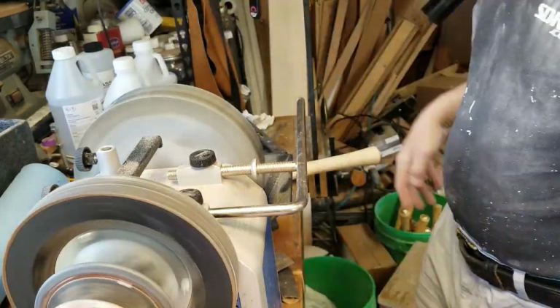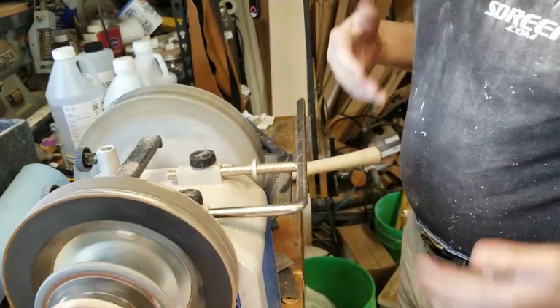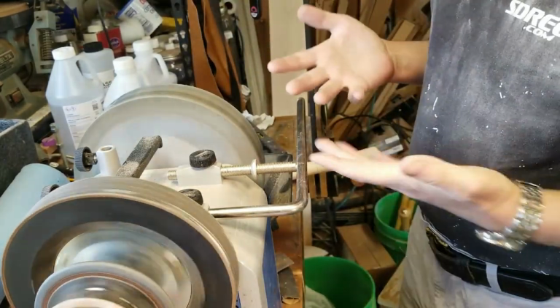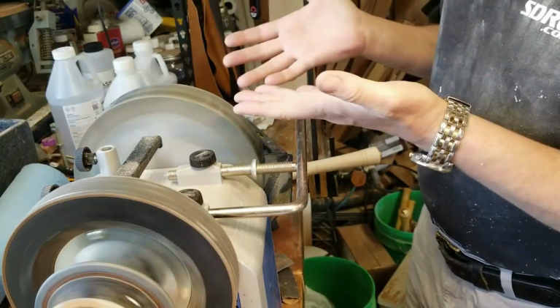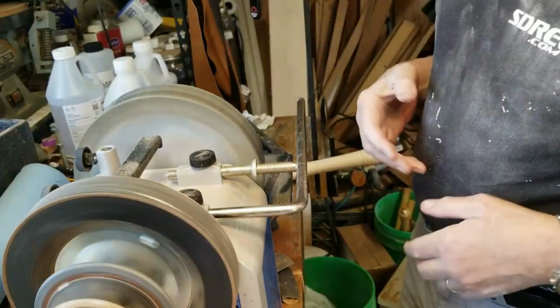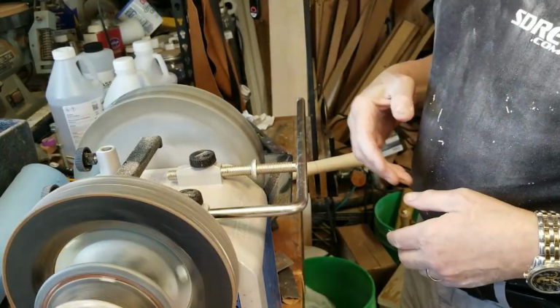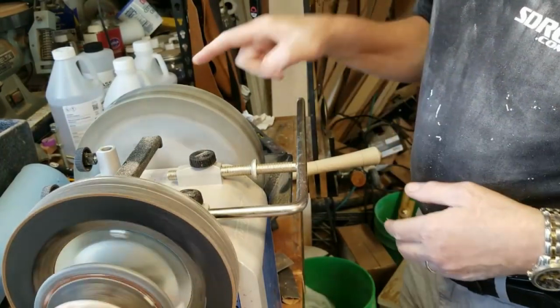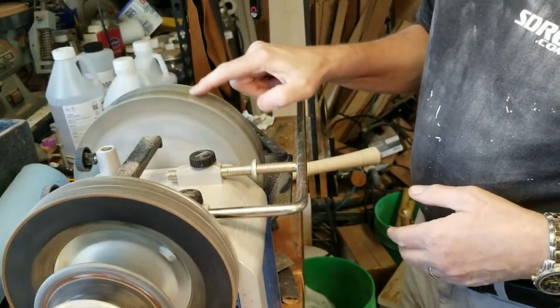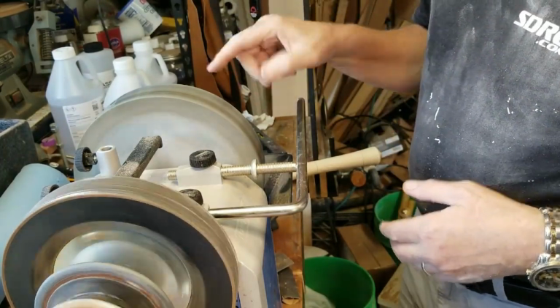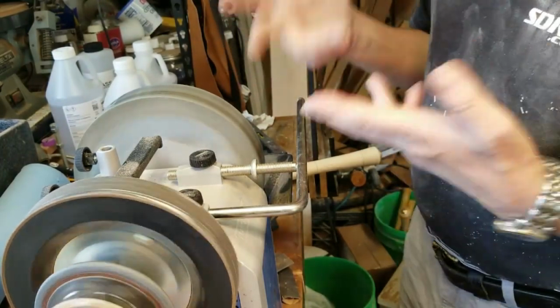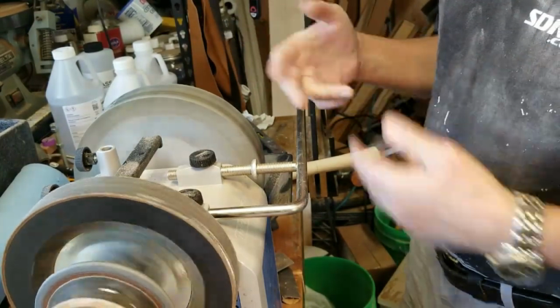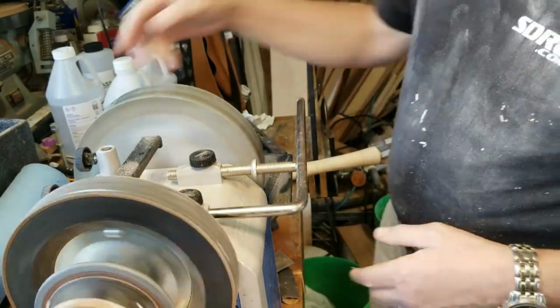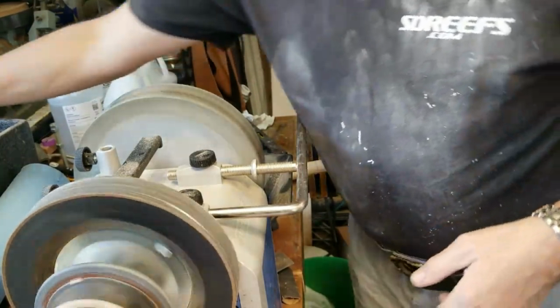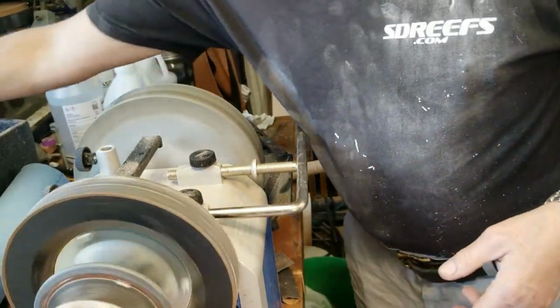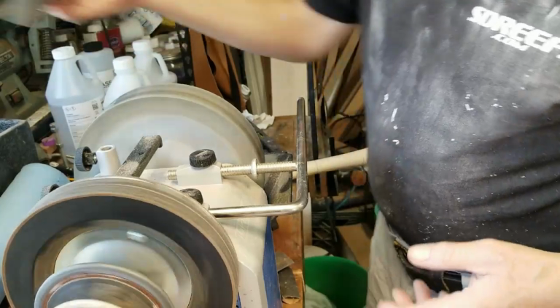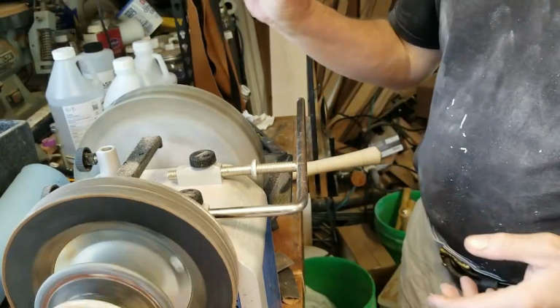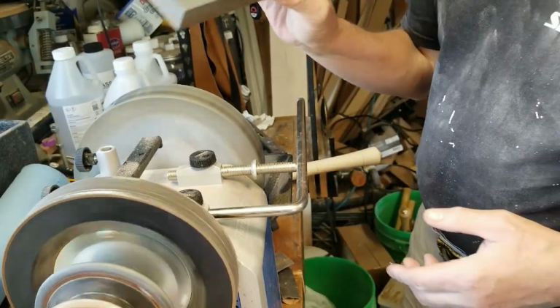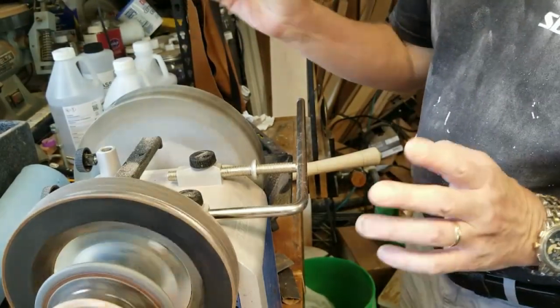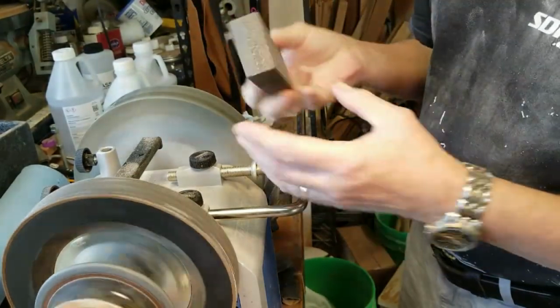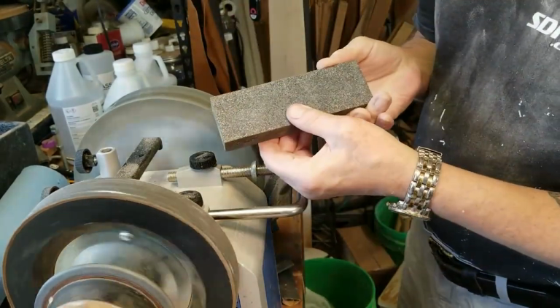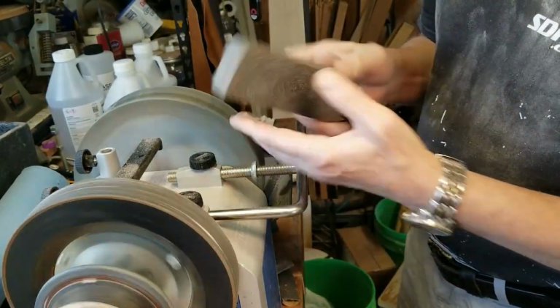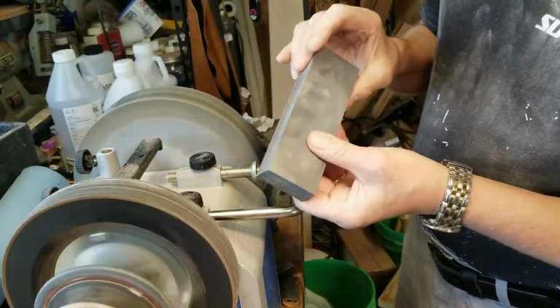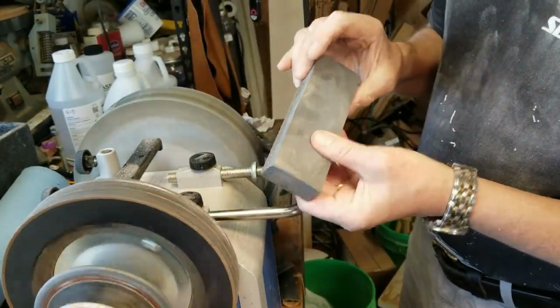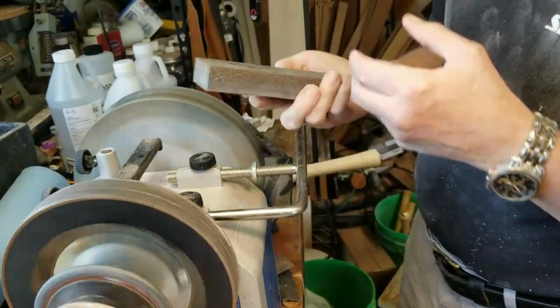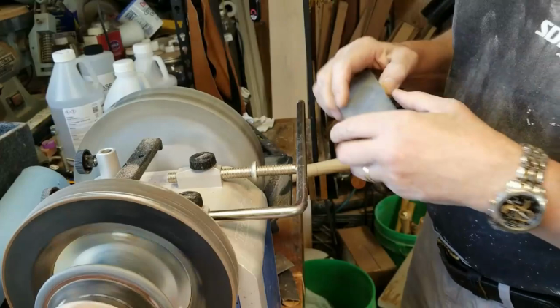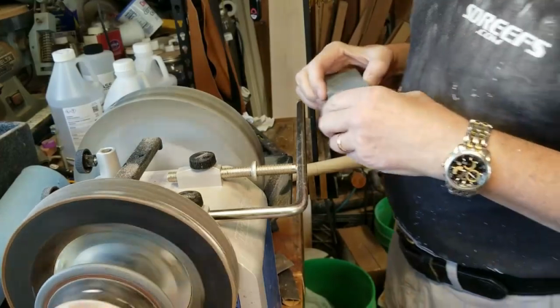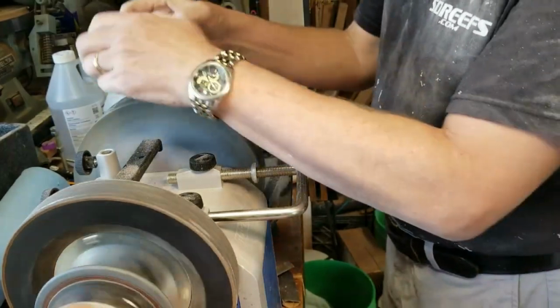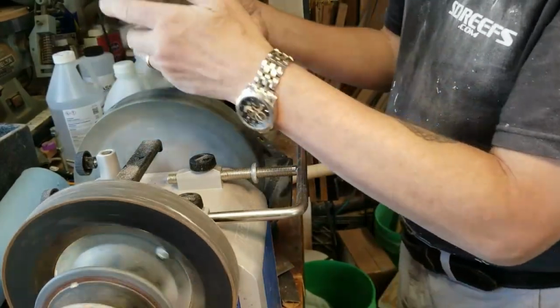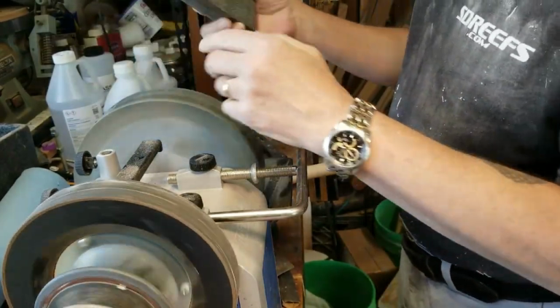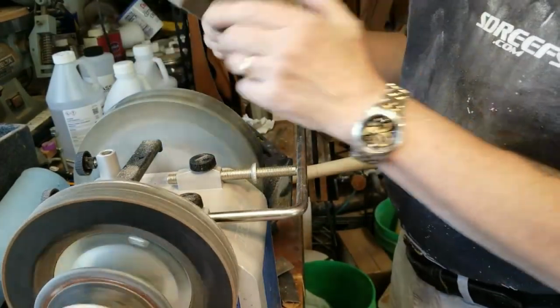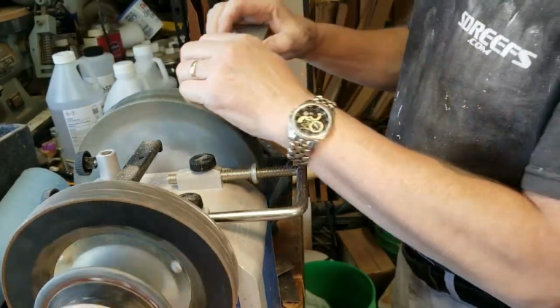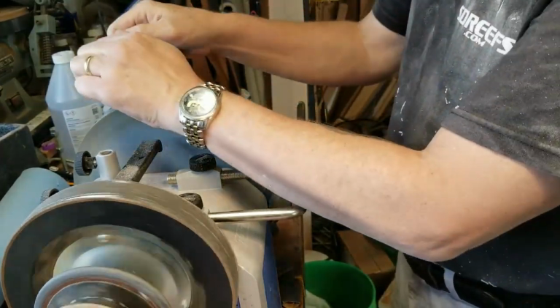One of the nicer features about this system is that this stone is capable of two grits, and you adjust it using this truing stone. It has a rough side and a smooth side, and I'm going to start out with the rougher side.